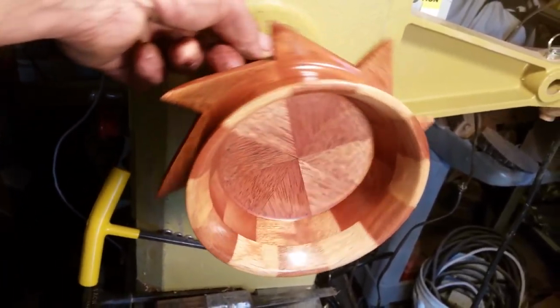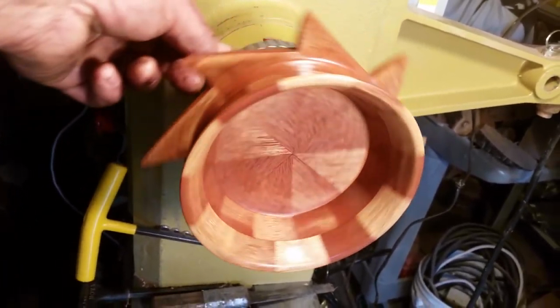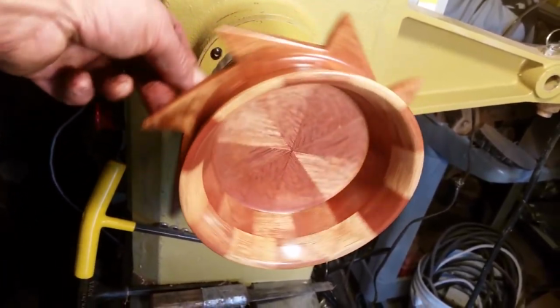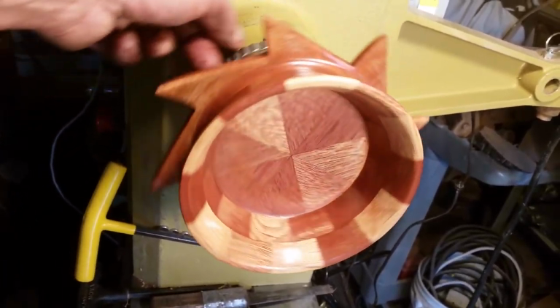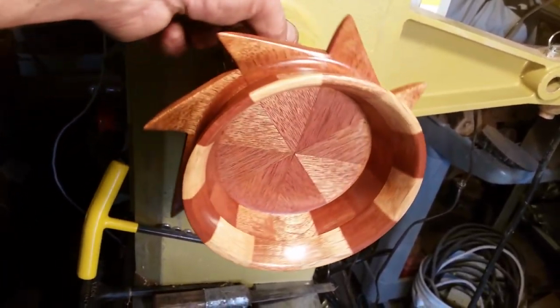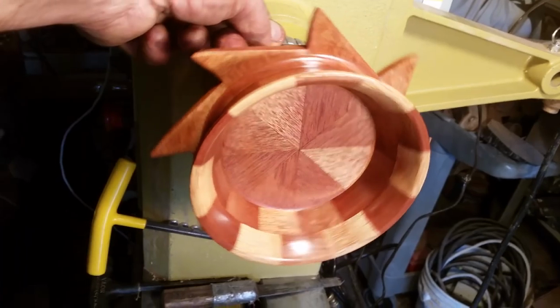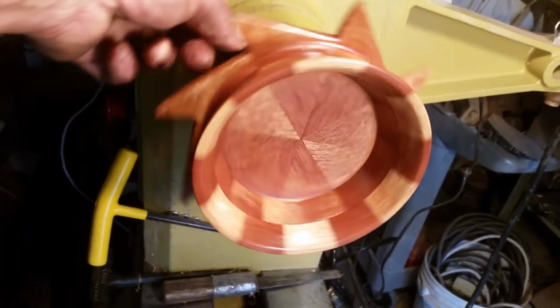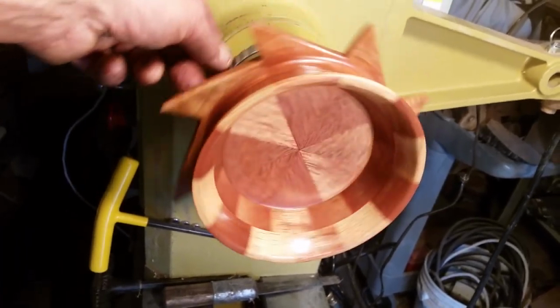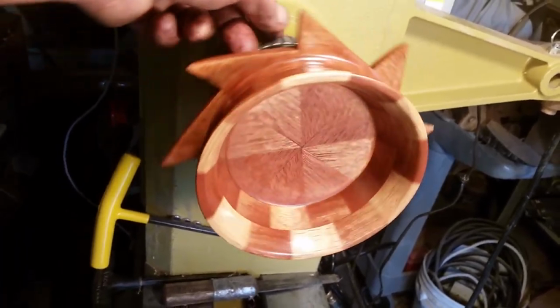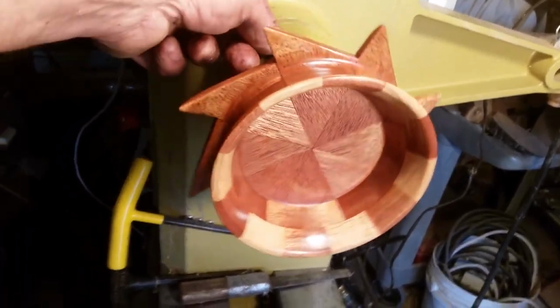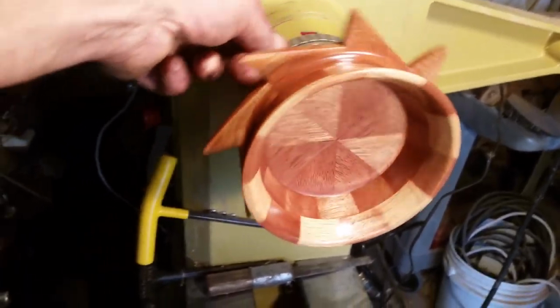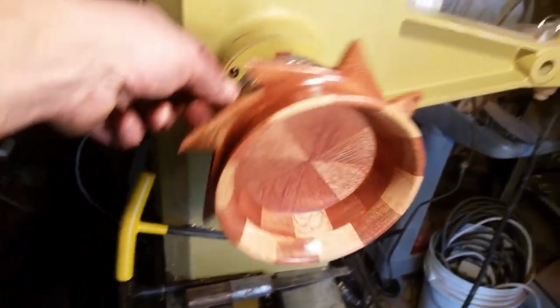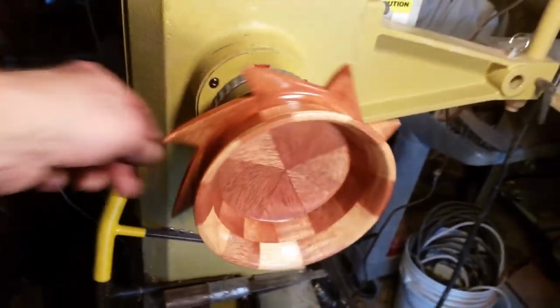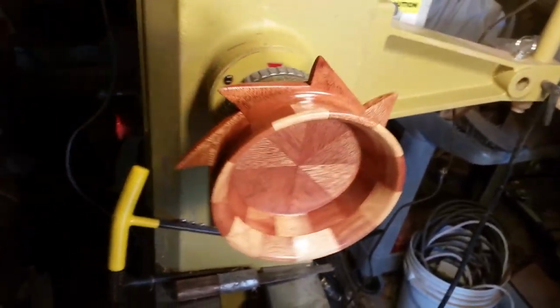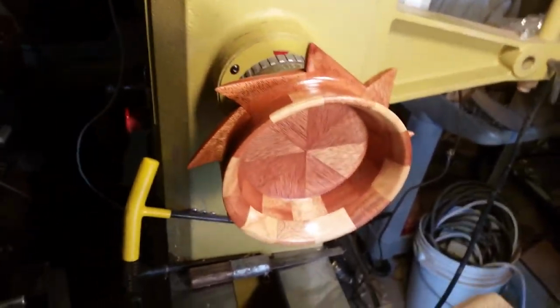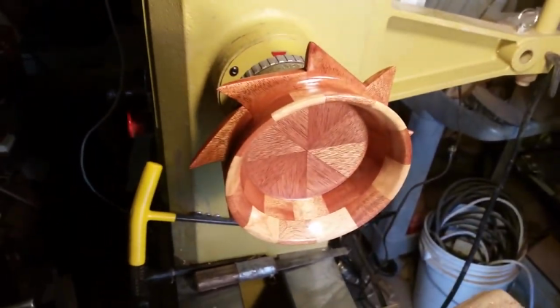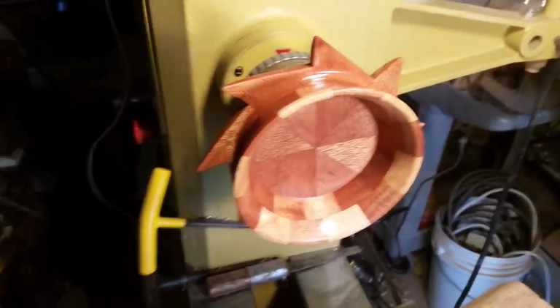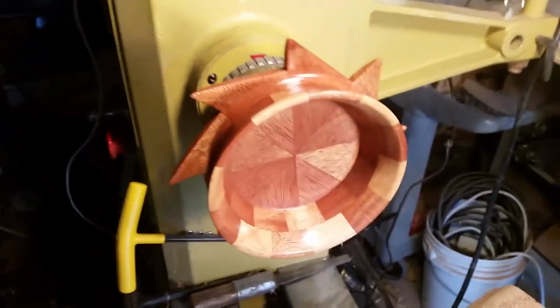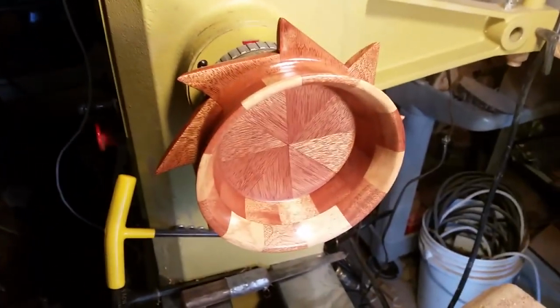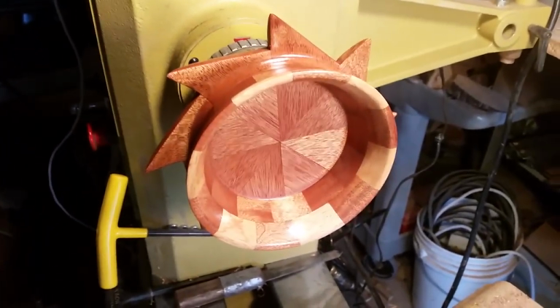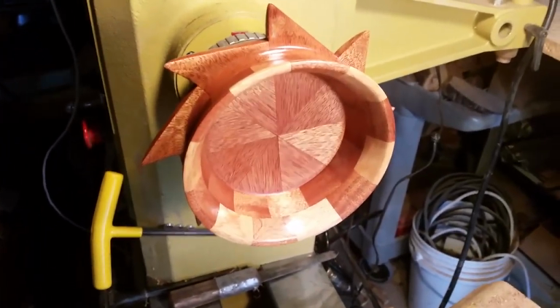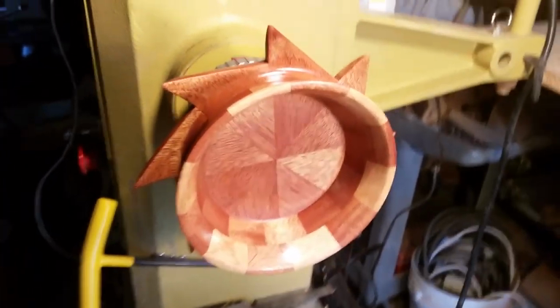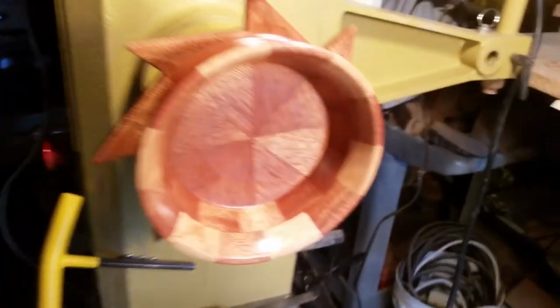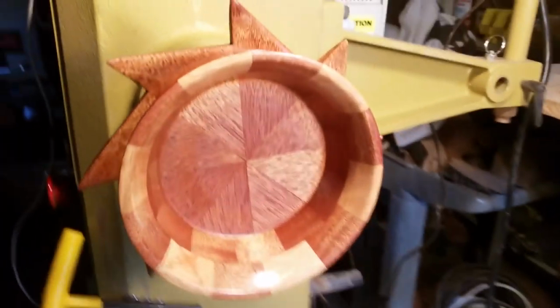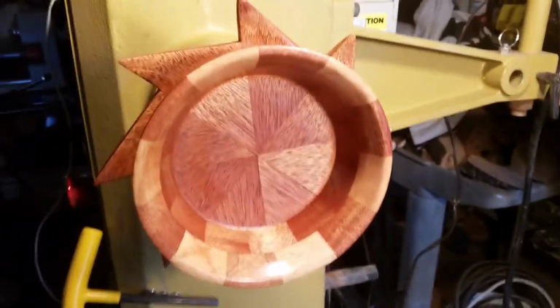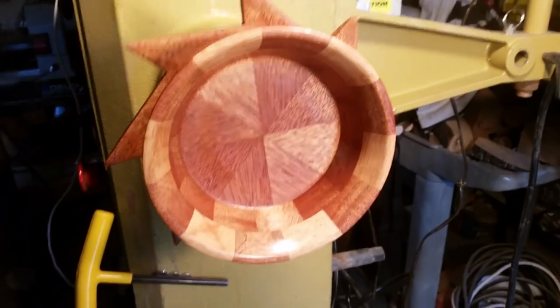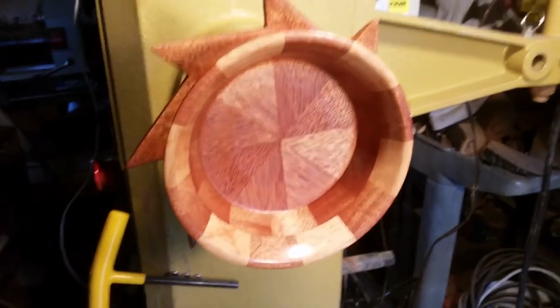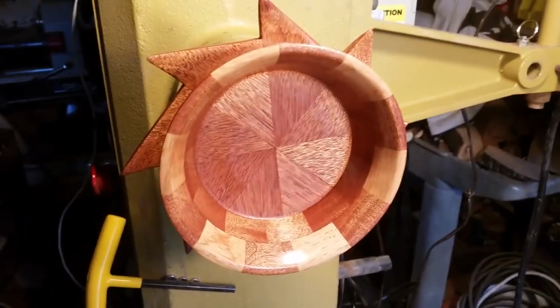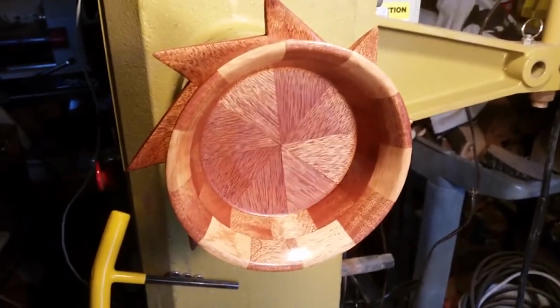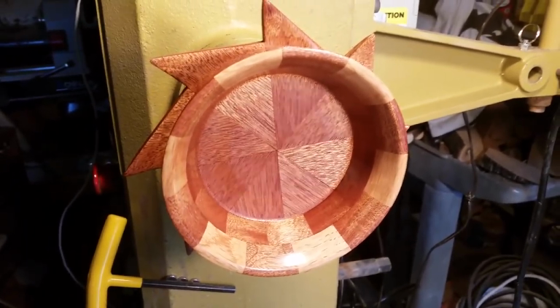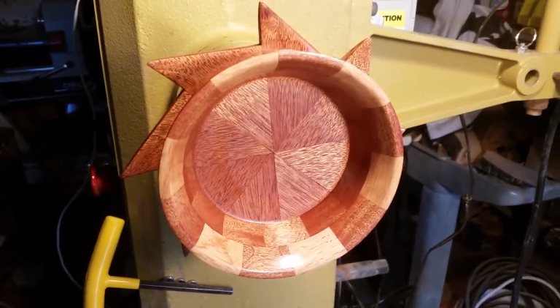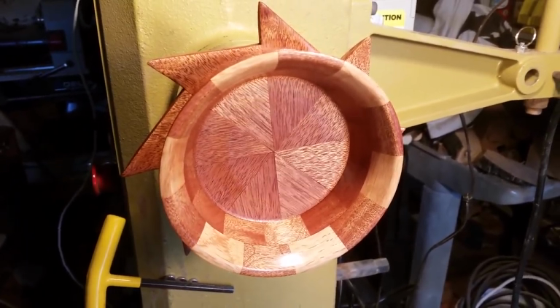It's turned out extremely beautiful and I just wanted to share this little piece with you real quickly. Thanks for watching. Hope you enjoyed.